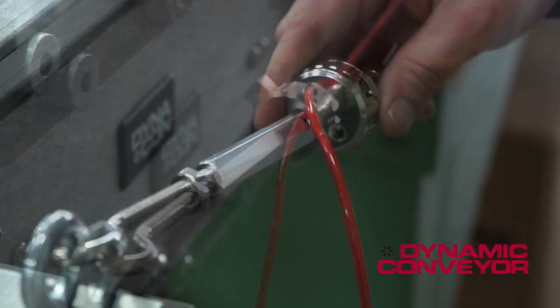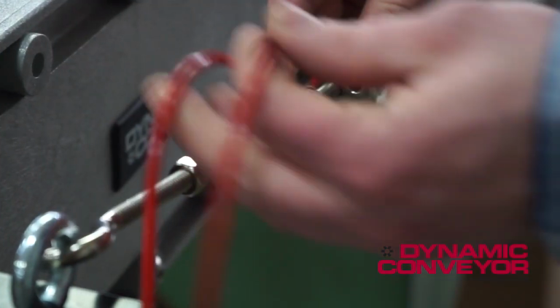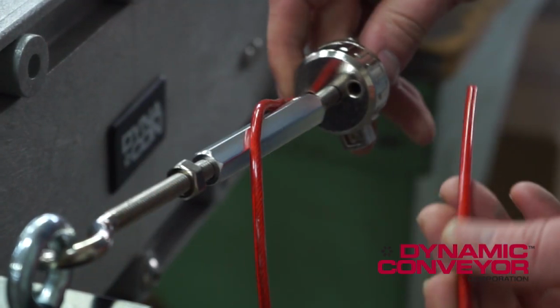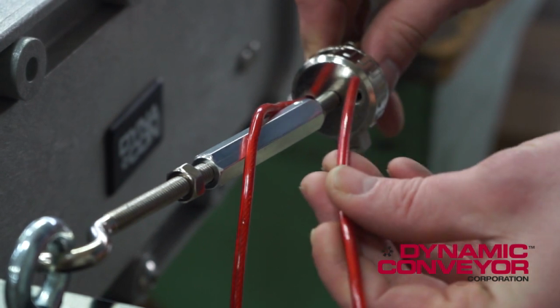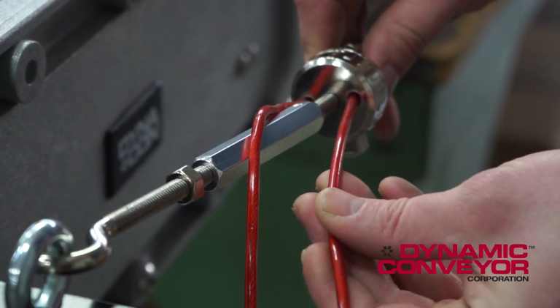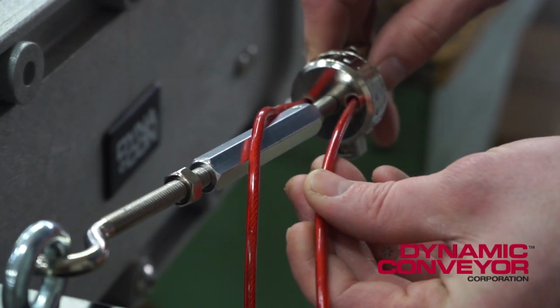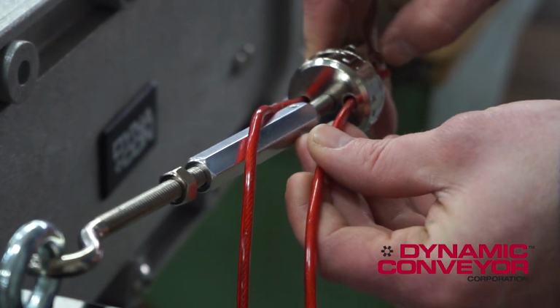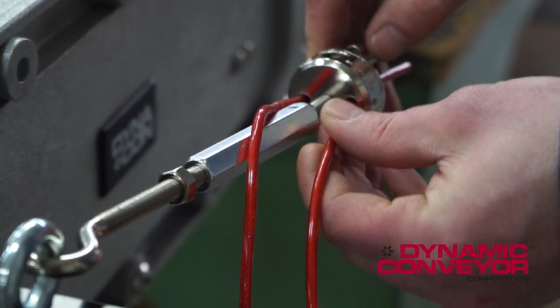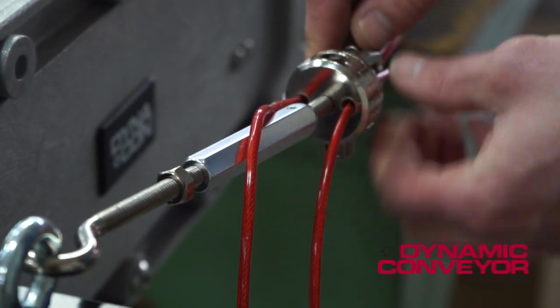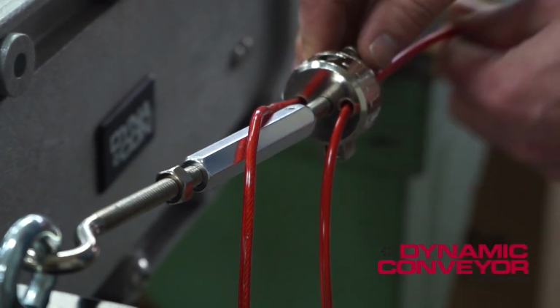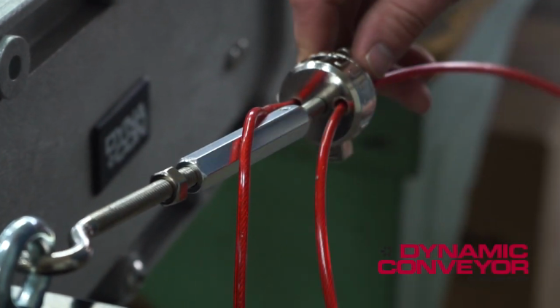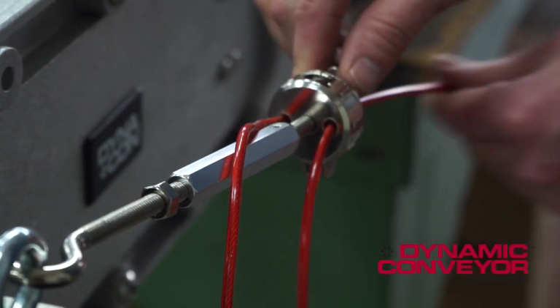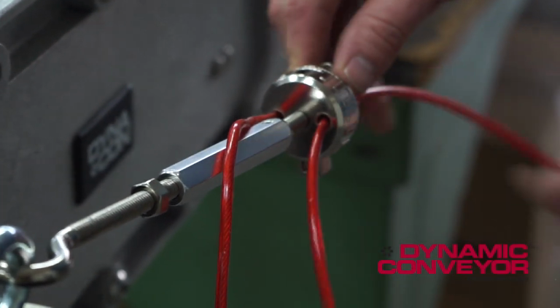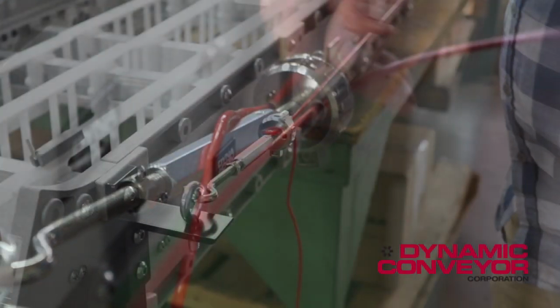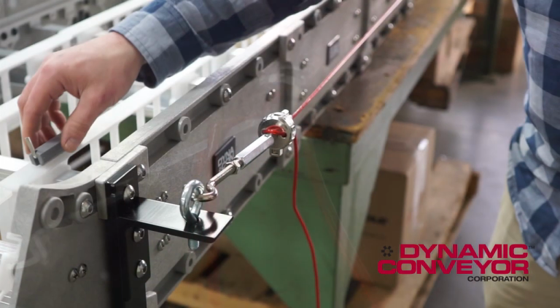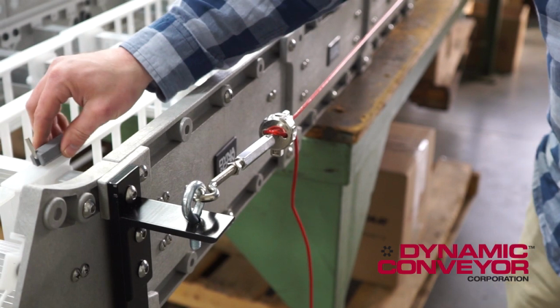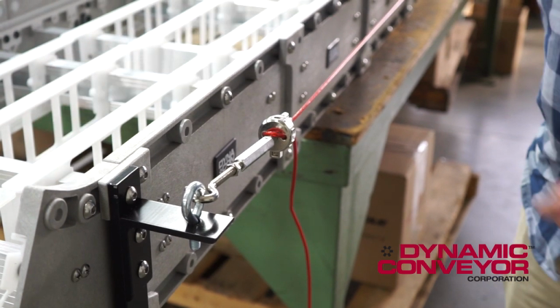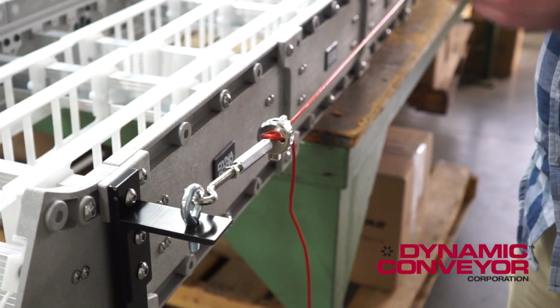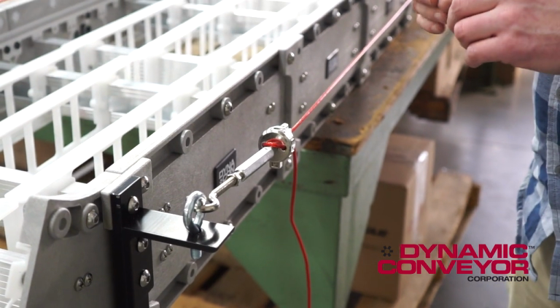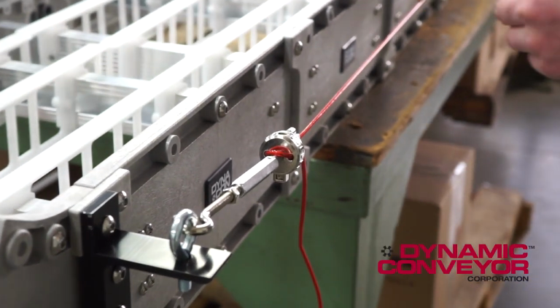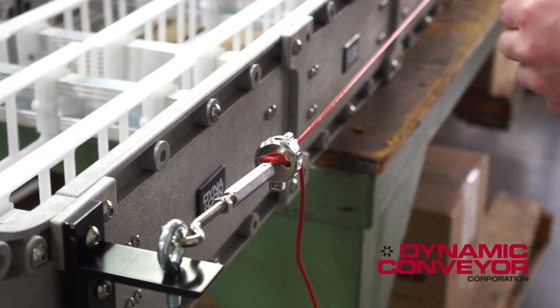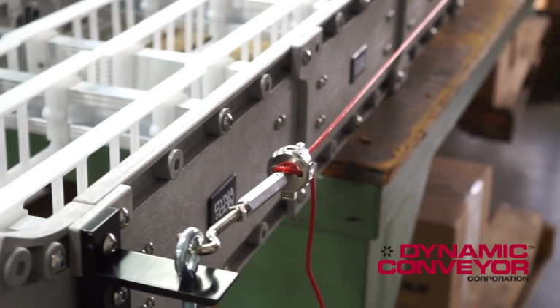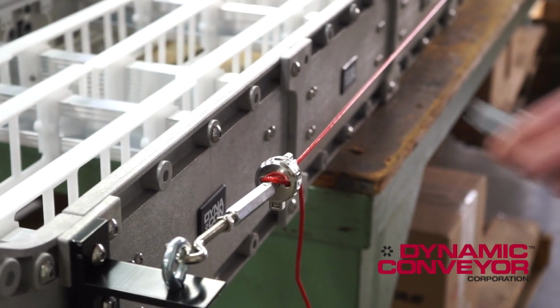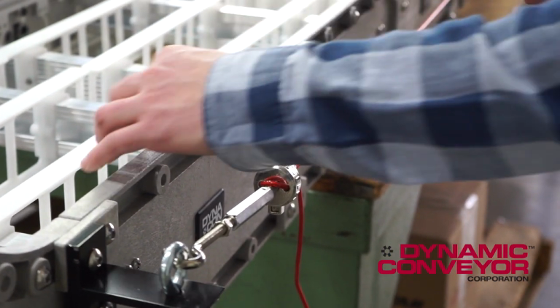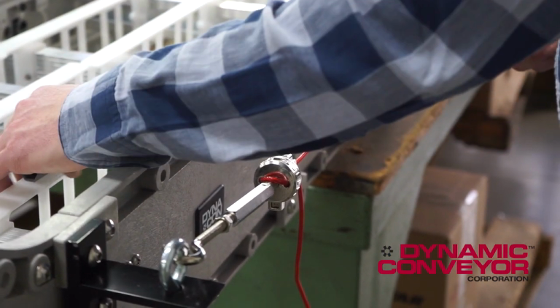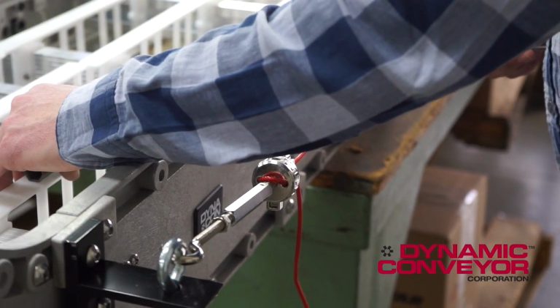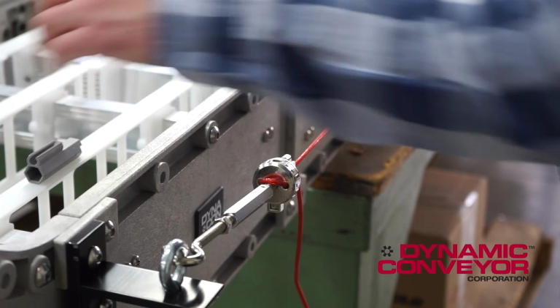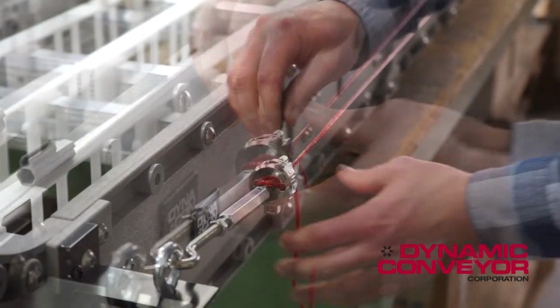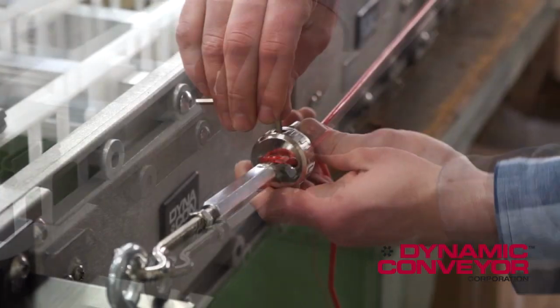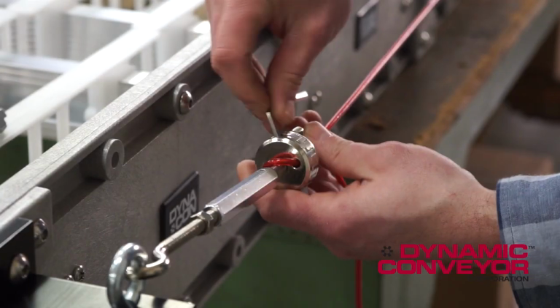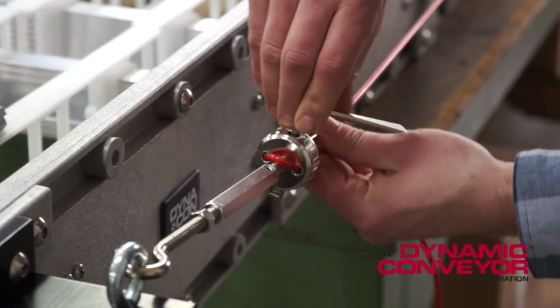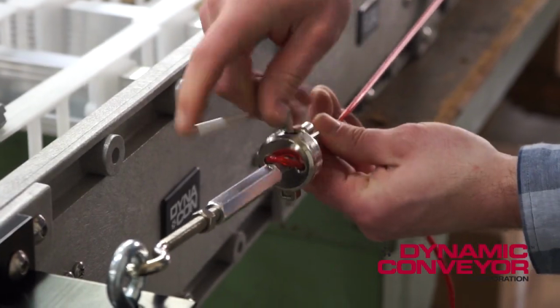Take the end of the cable again and weave it back through the tensioner dripper. Bring it up just so that the slack is out. Then take a four millimeter allen wrench and tighten.